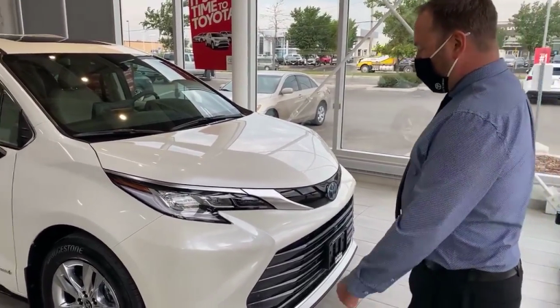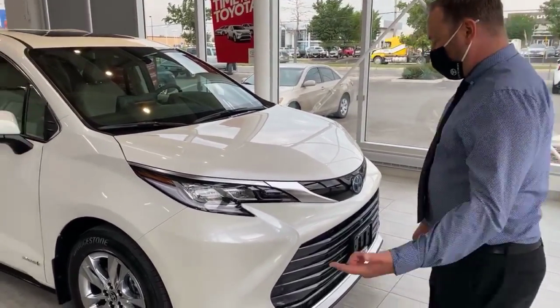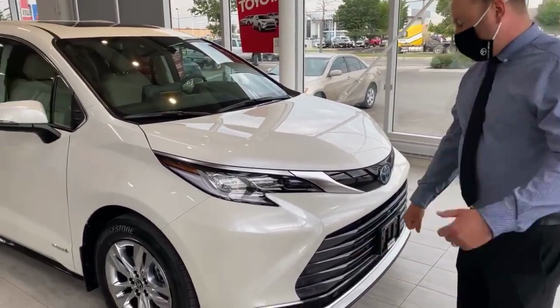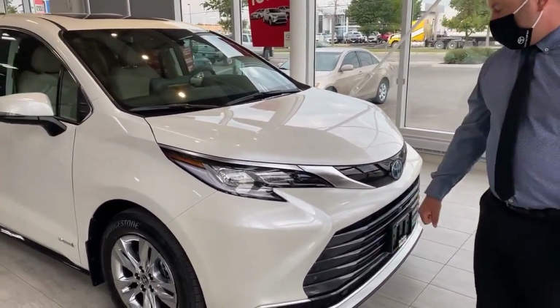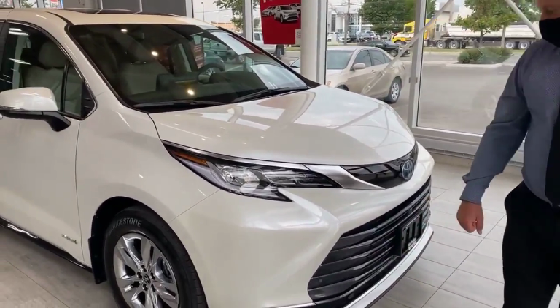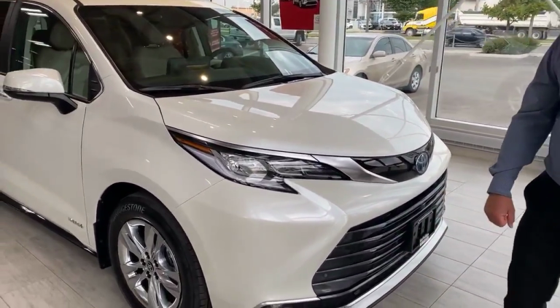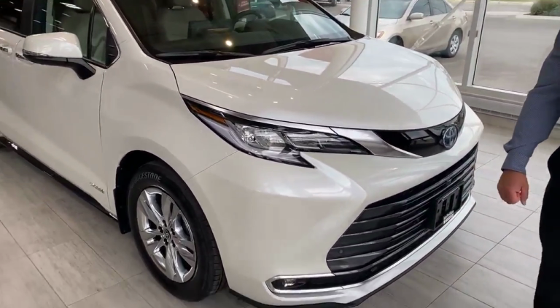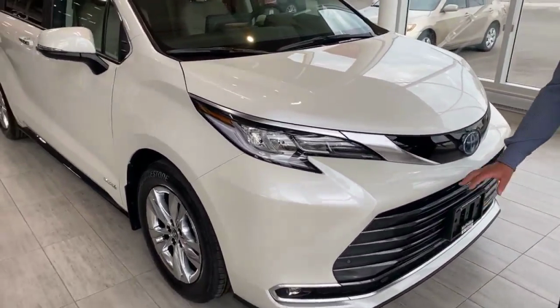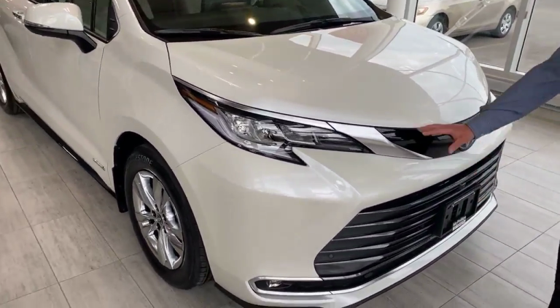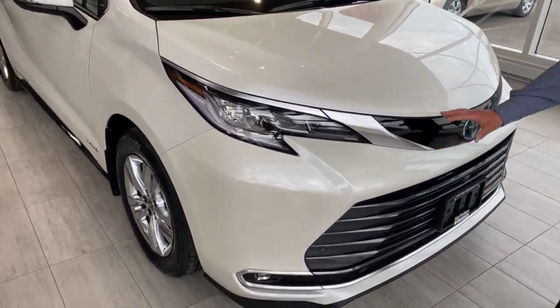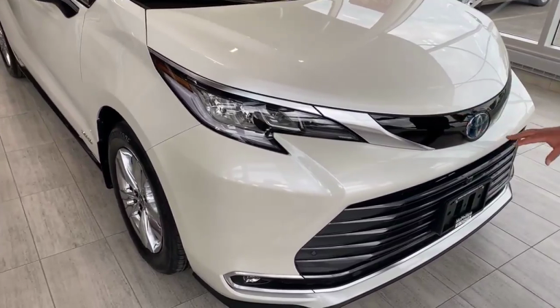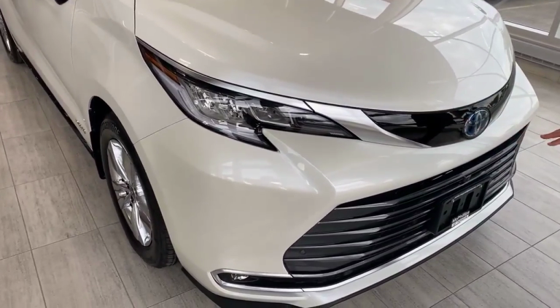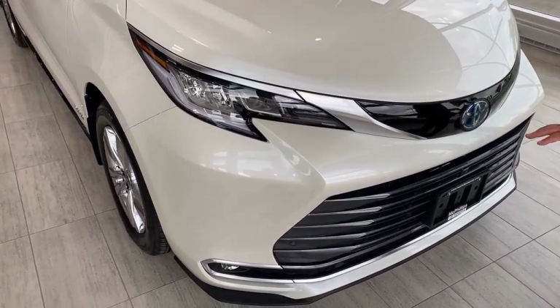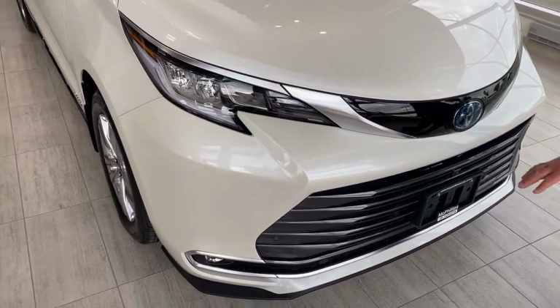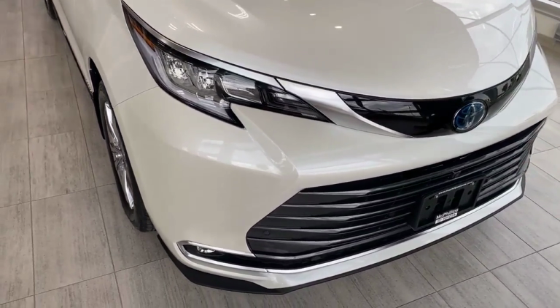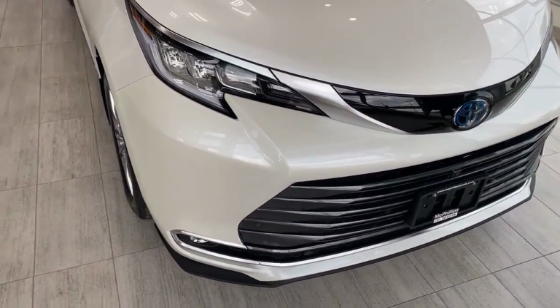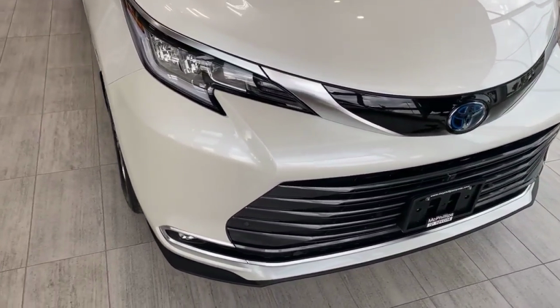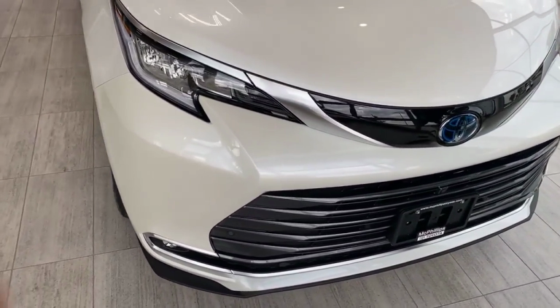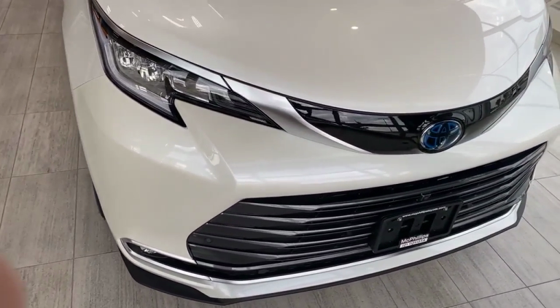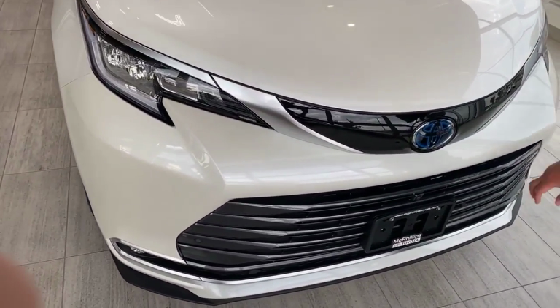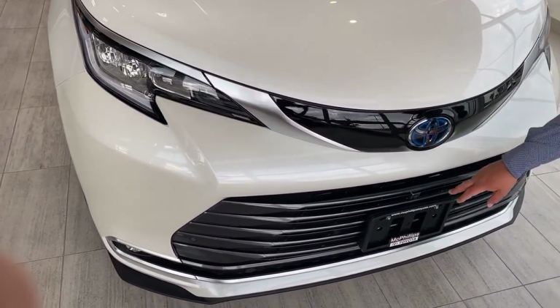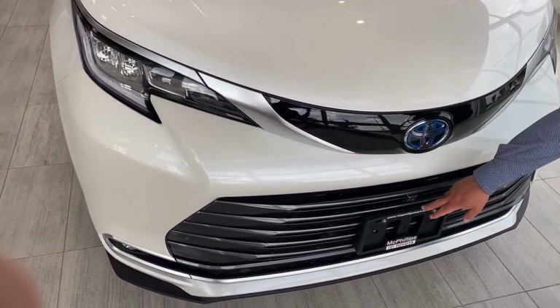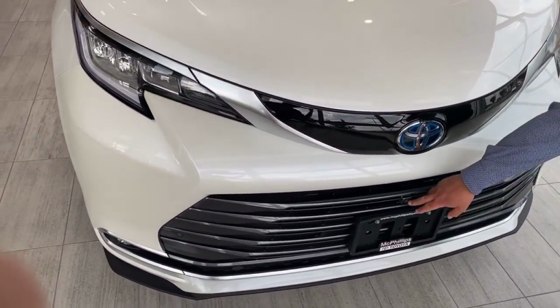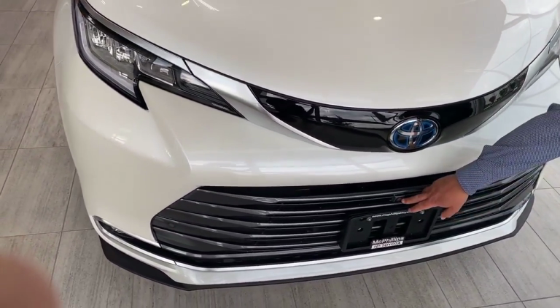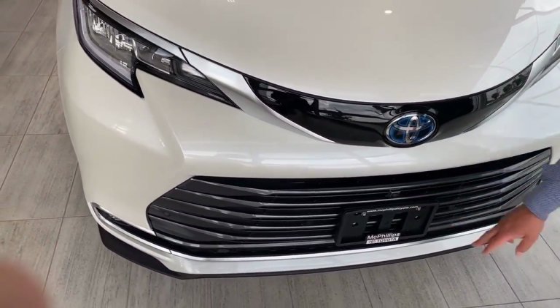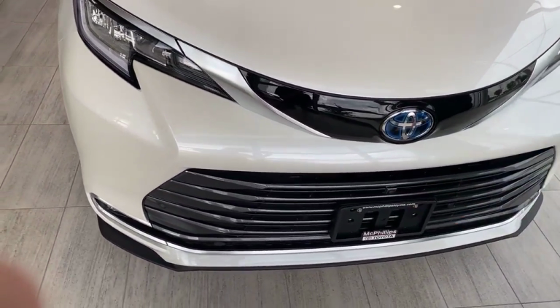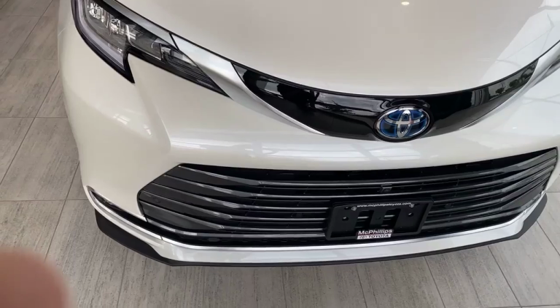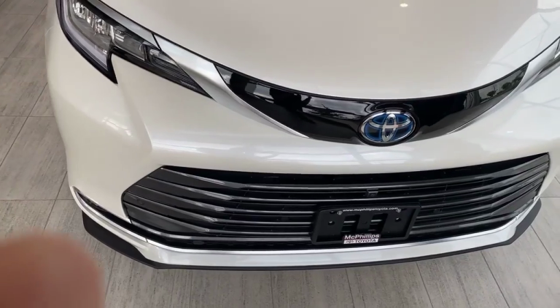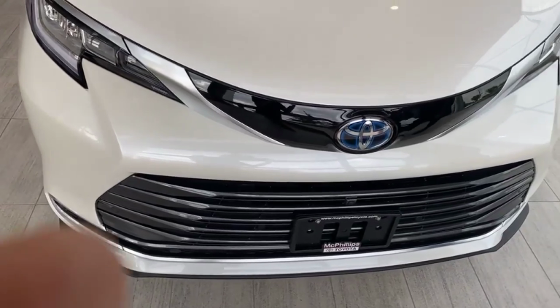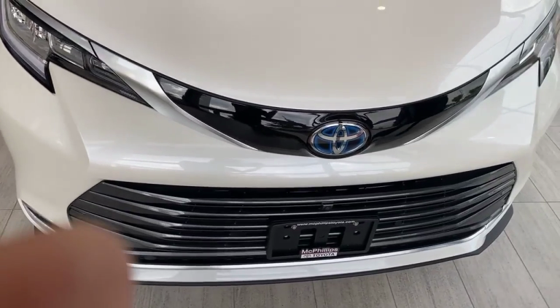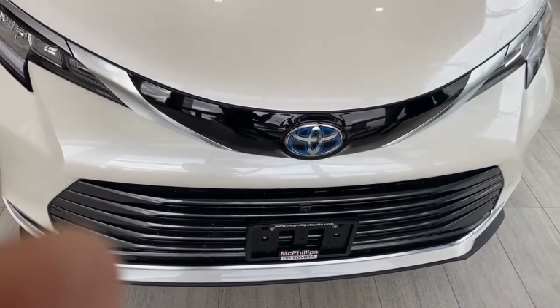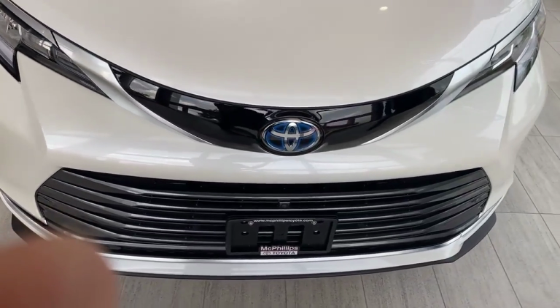If you'd like to come with me, you'll see the Chrome on the Limited trim. You'll also see the parking assist sensors and the 360-degree bird's-eye side view camera.